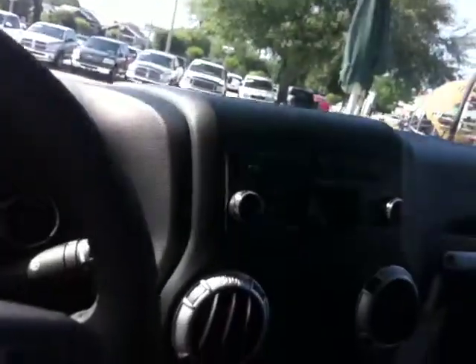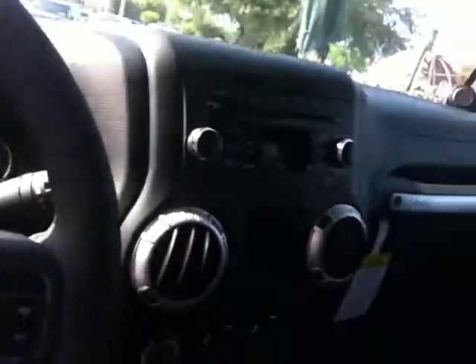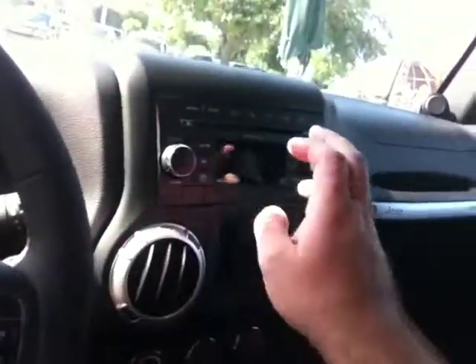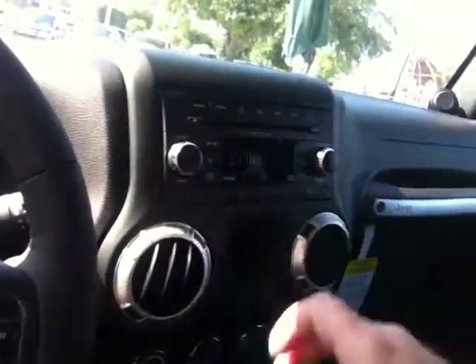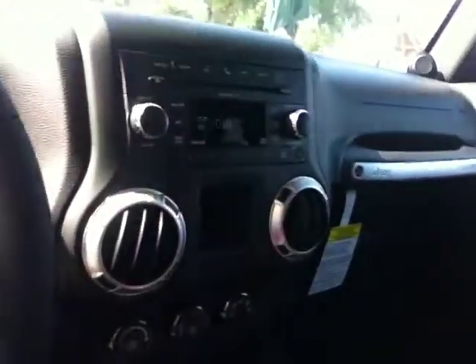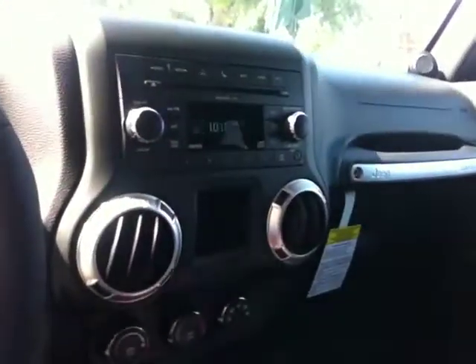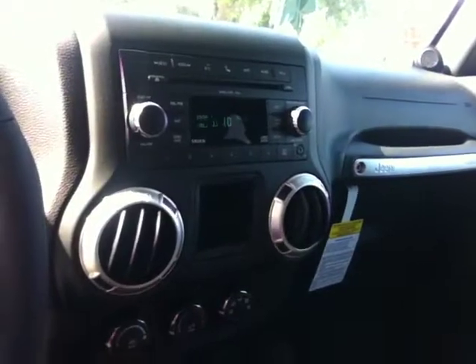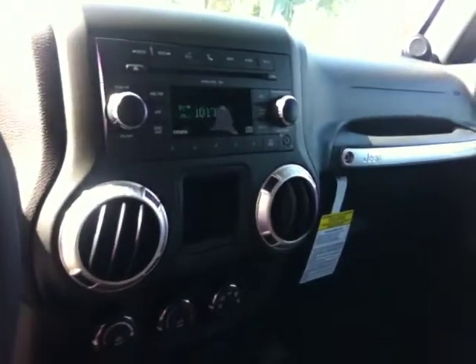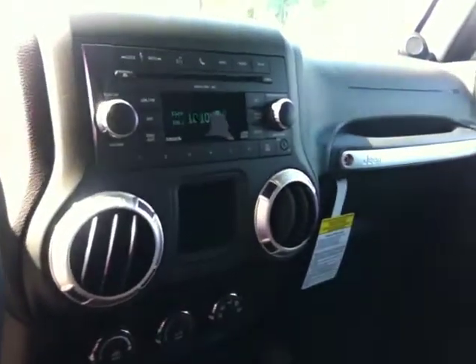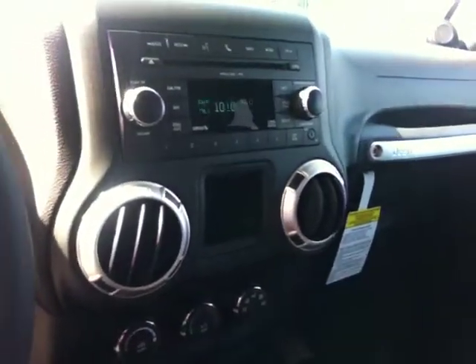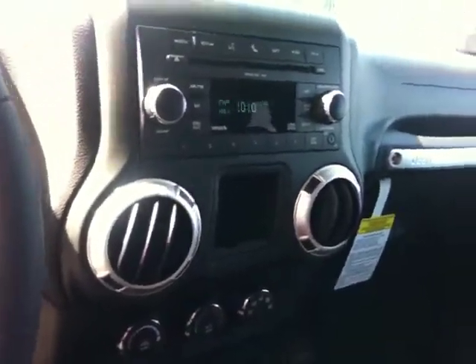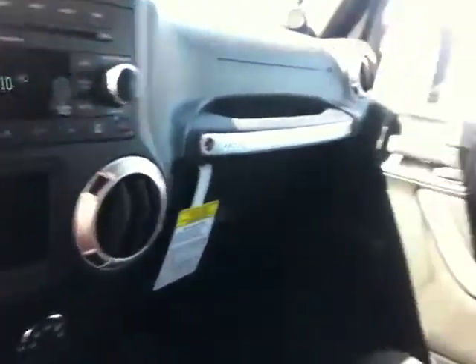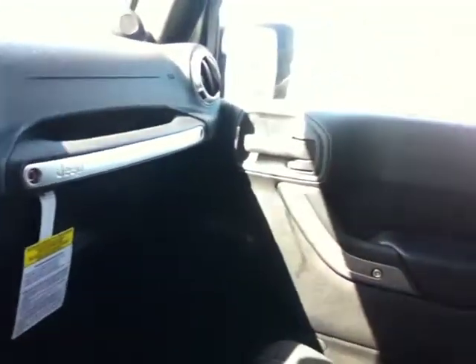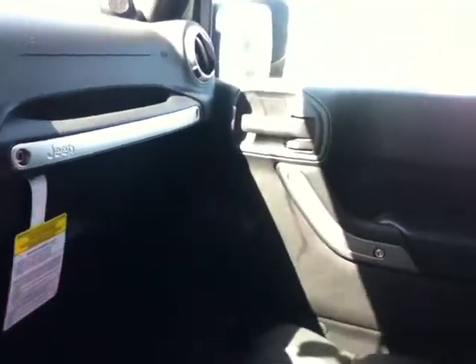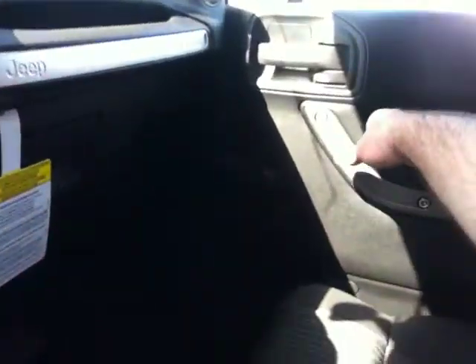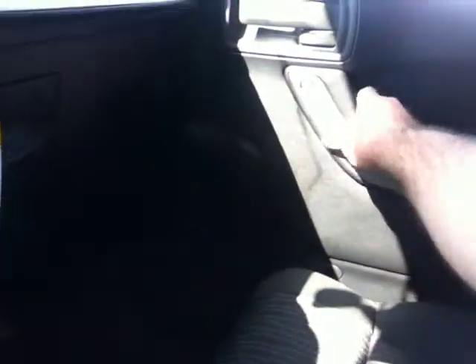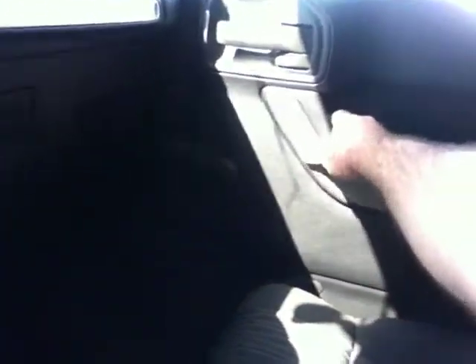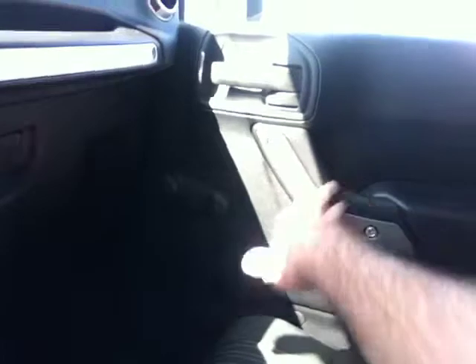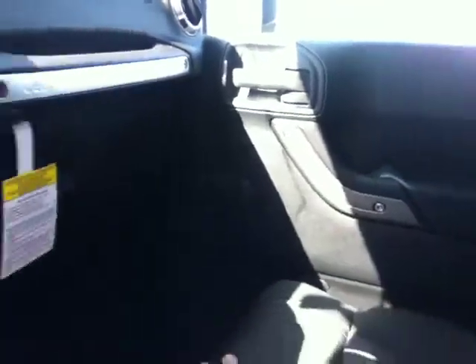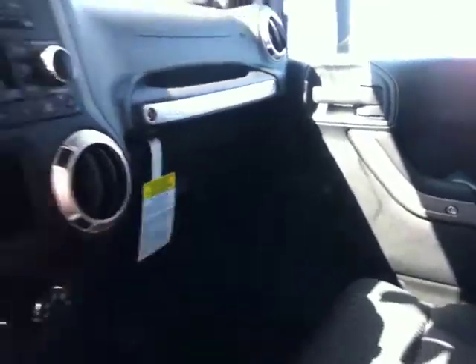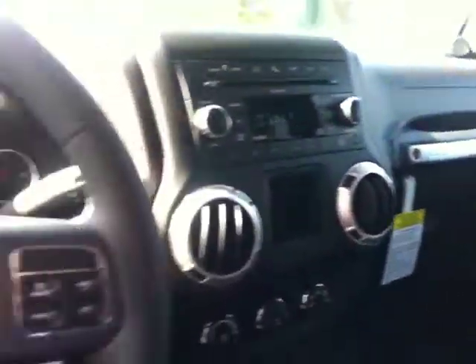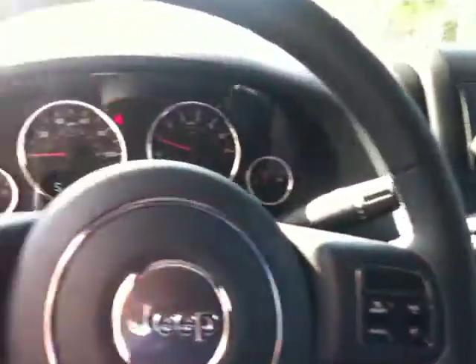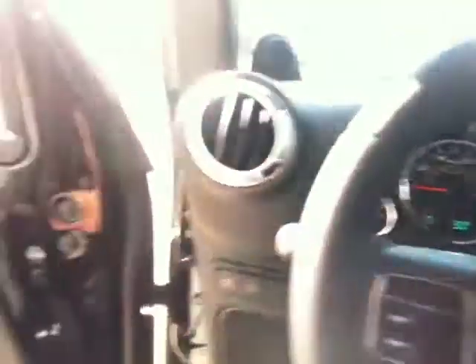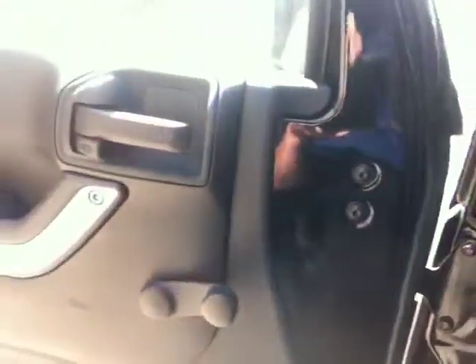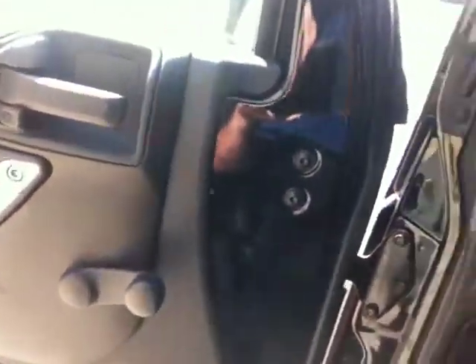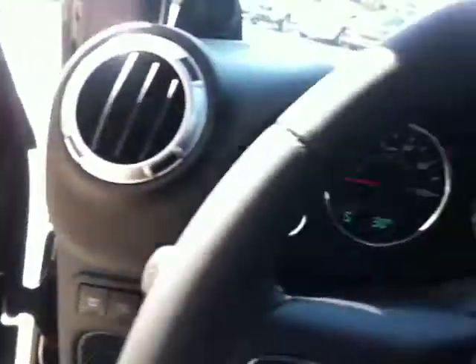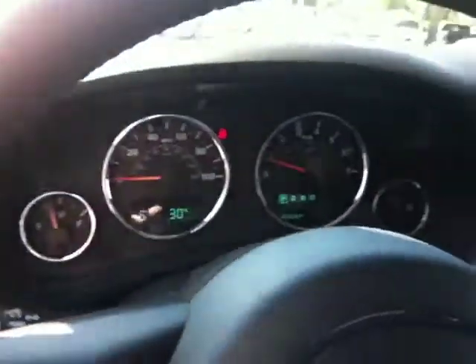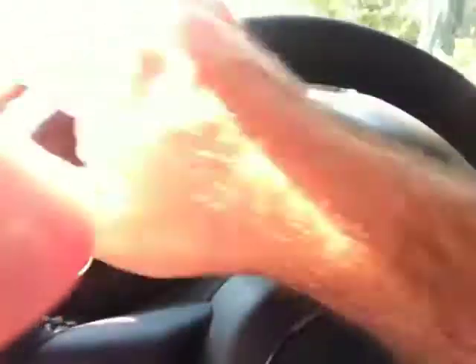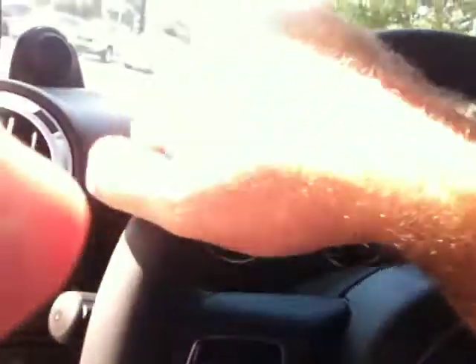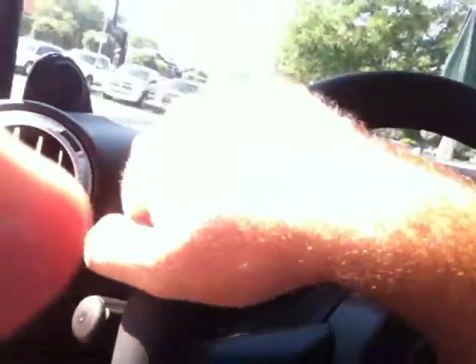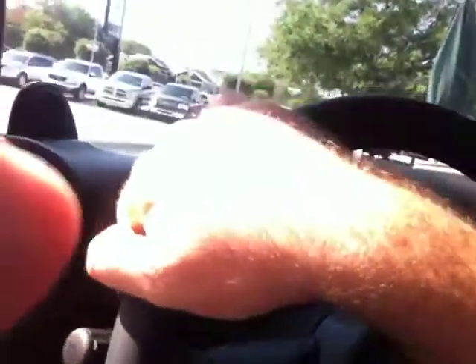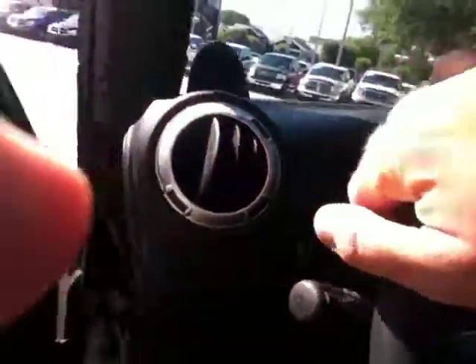It has Sirius Satellite Radio, and with every one of our new cars you get one year of Sirius Satellite Service. And the newly designed rugged Jeep interior — it's really pretty impressive when you see the whole thing together.